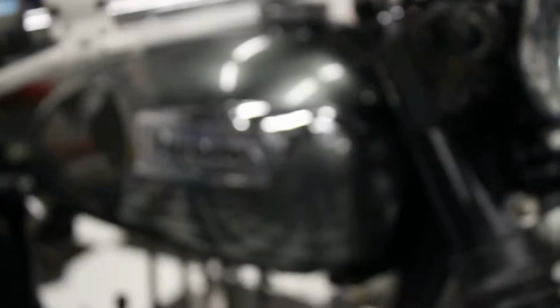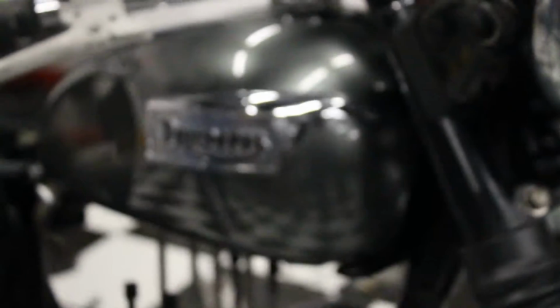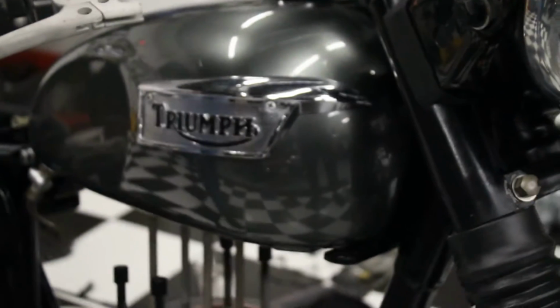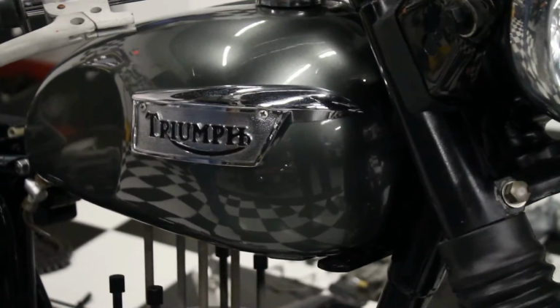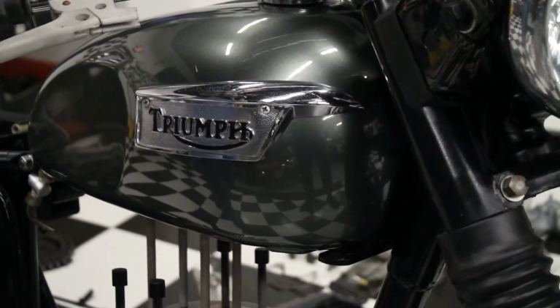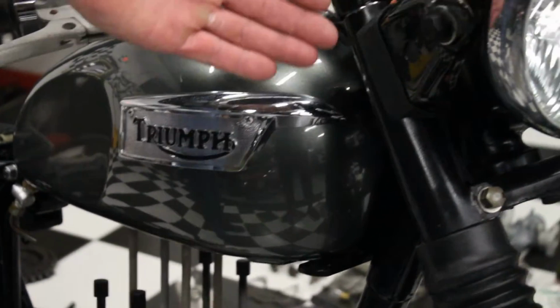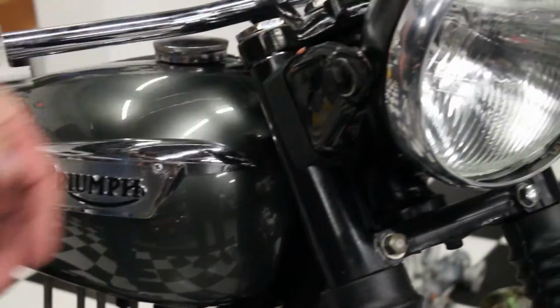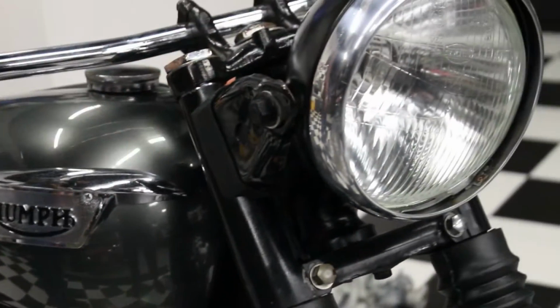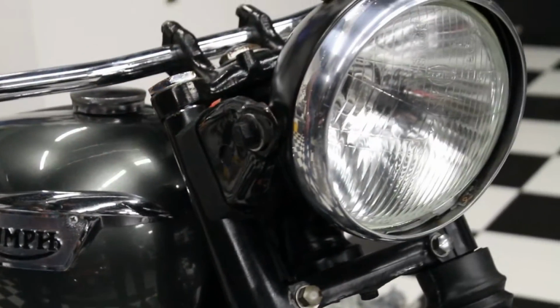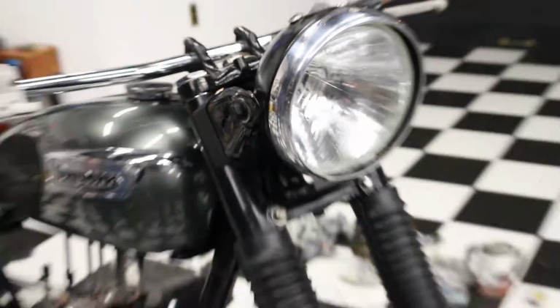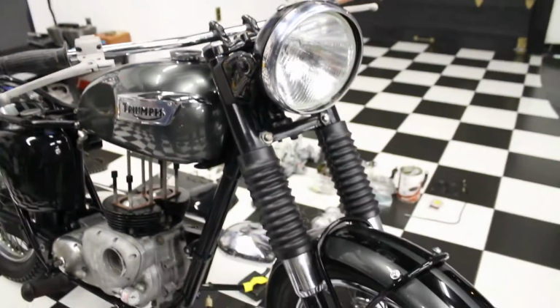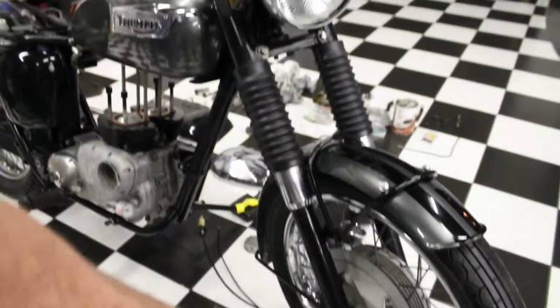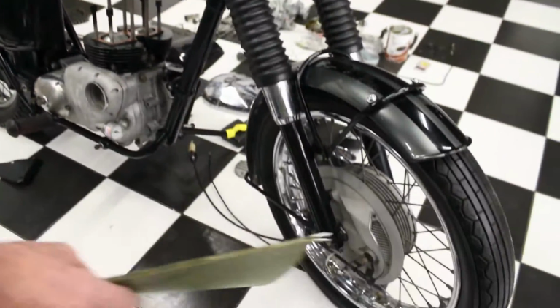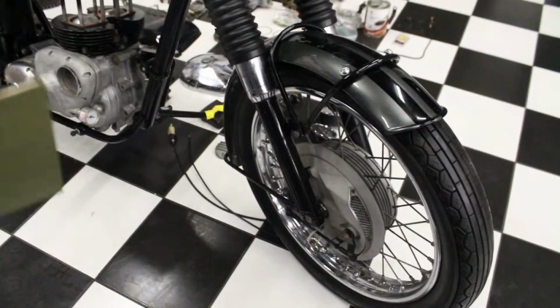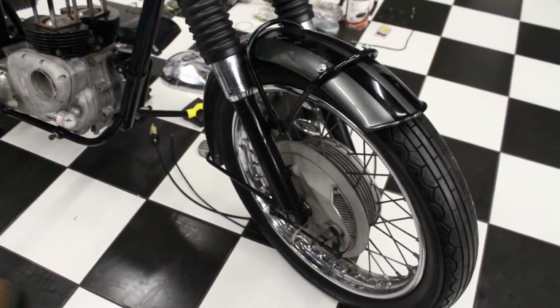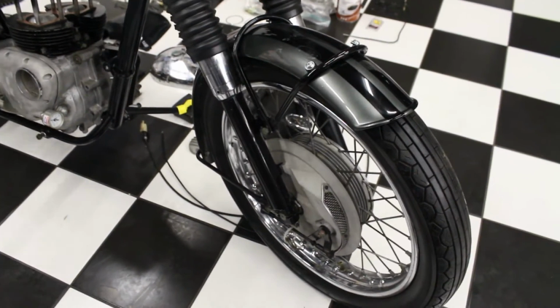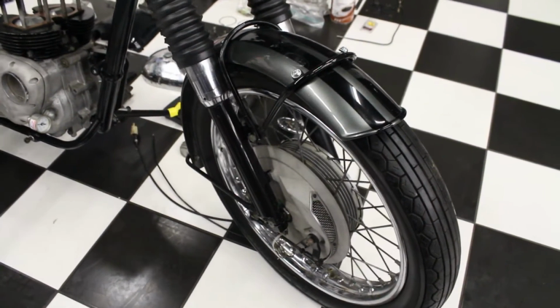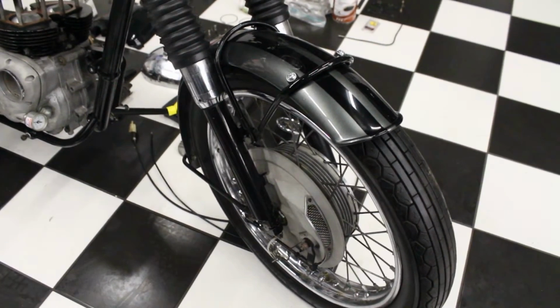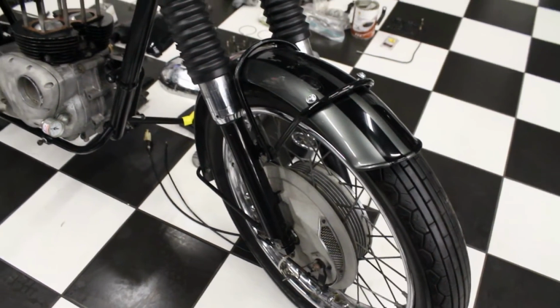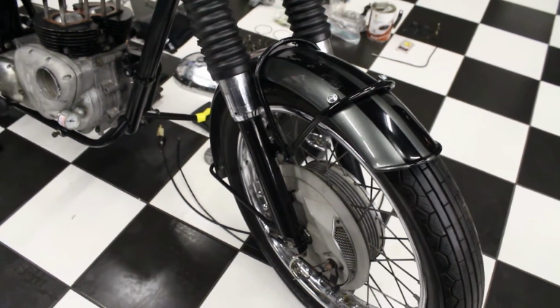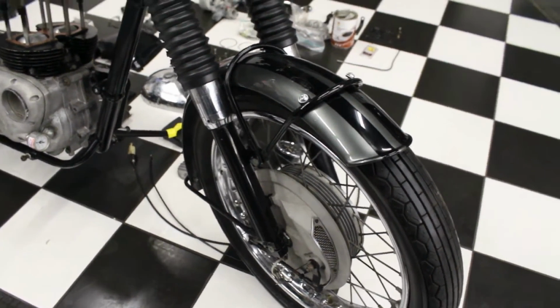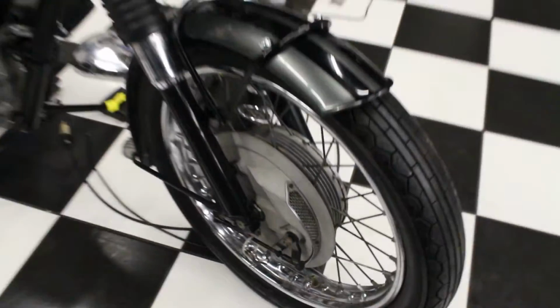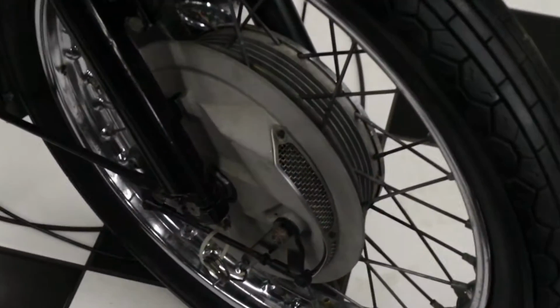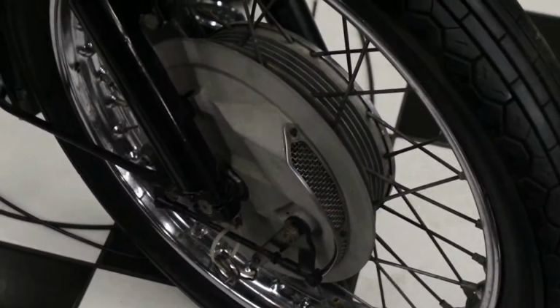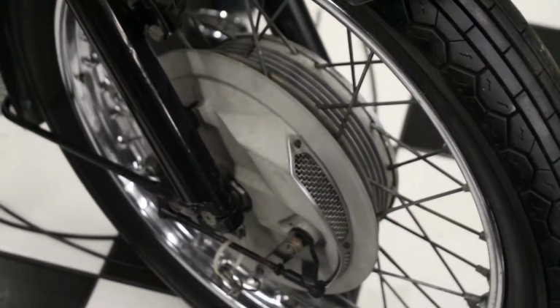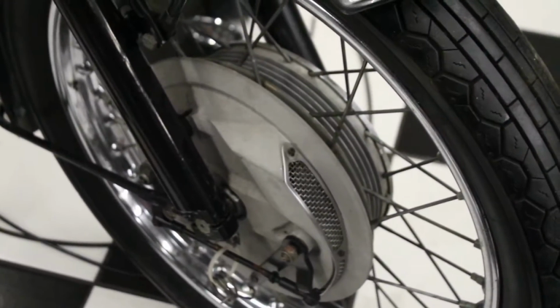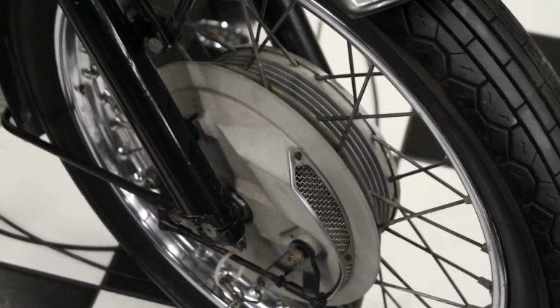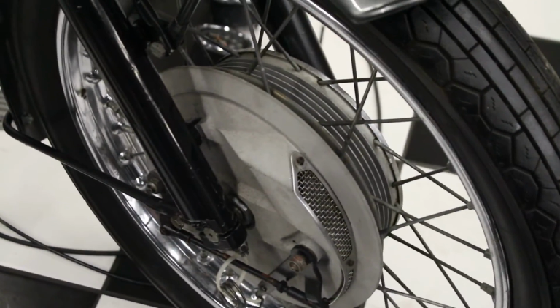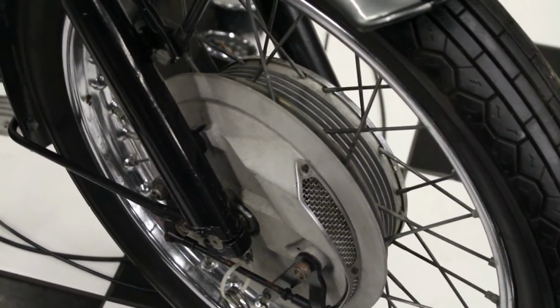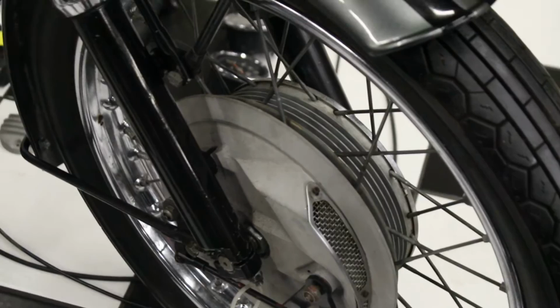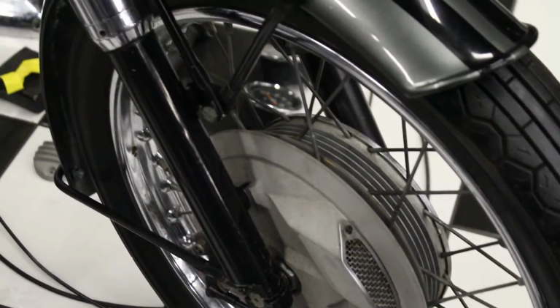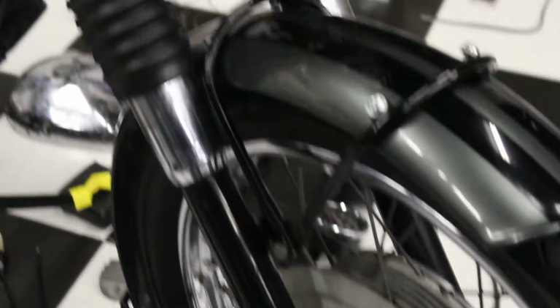The front end was all rebuilt. The tires are very low mileage — they look like they've got less than 500 miles on them. Correct Continental tires, front and rear.